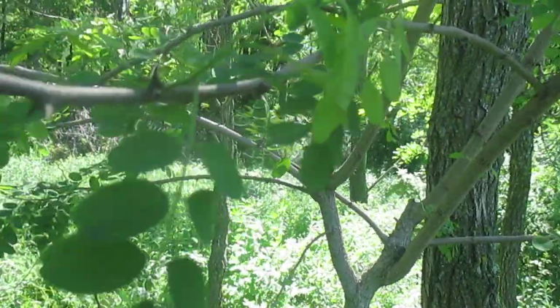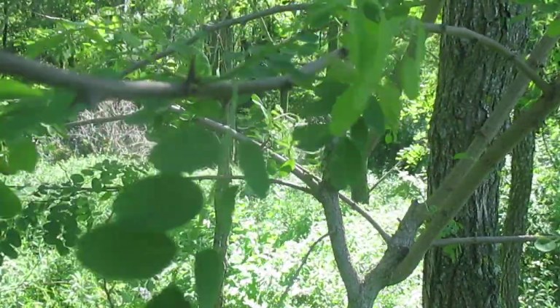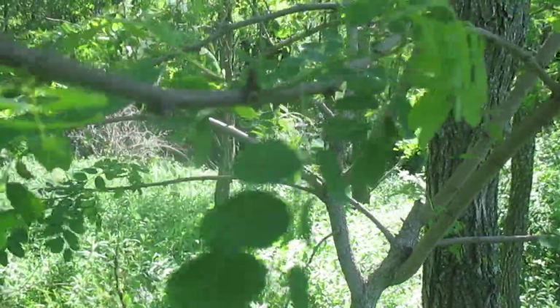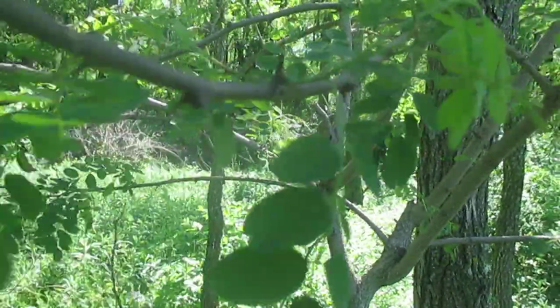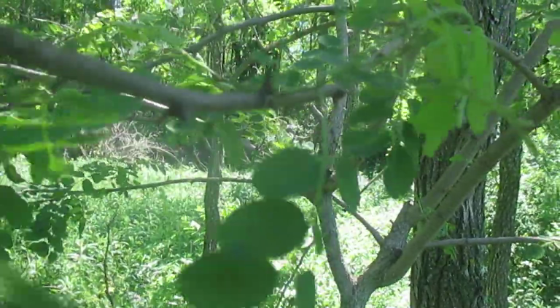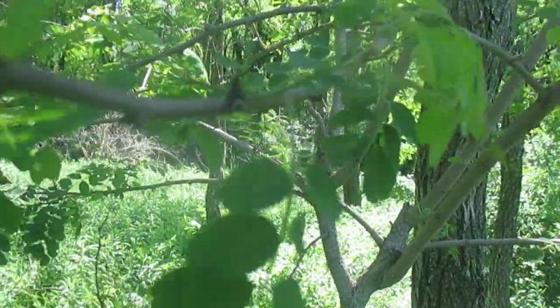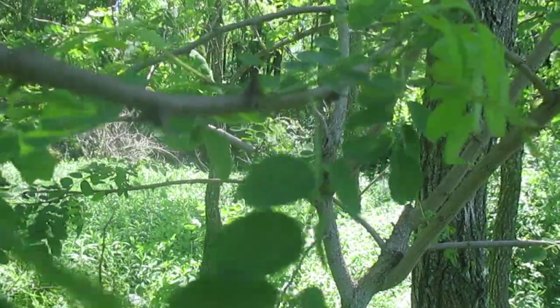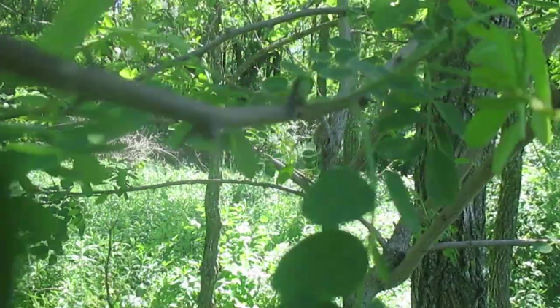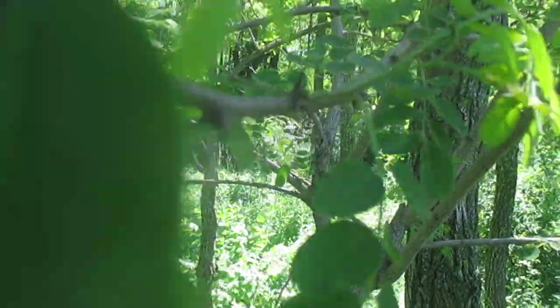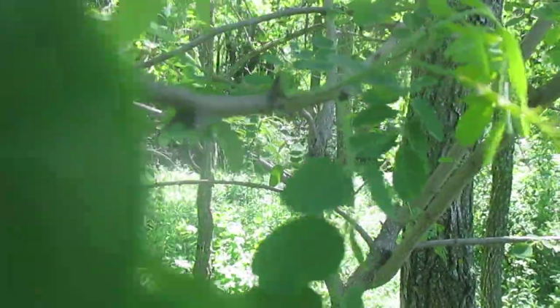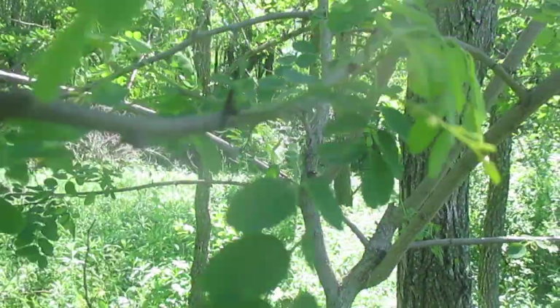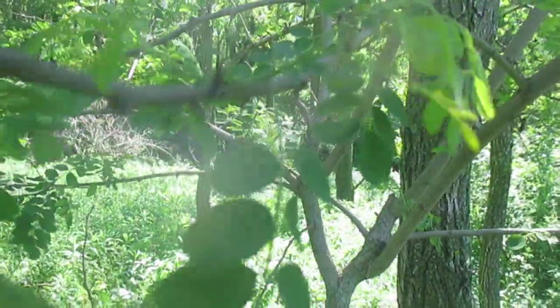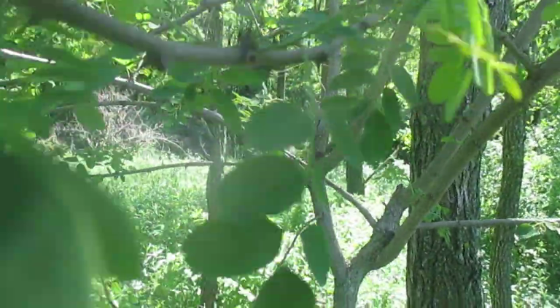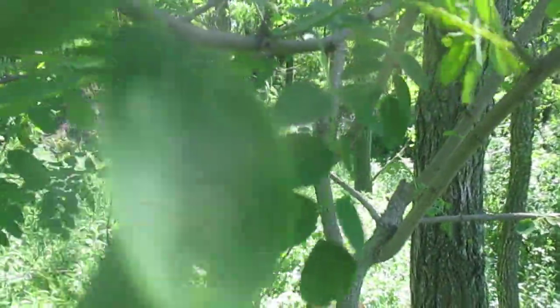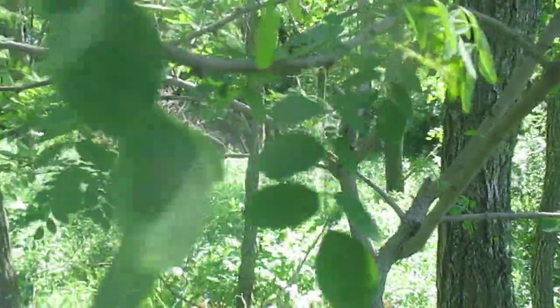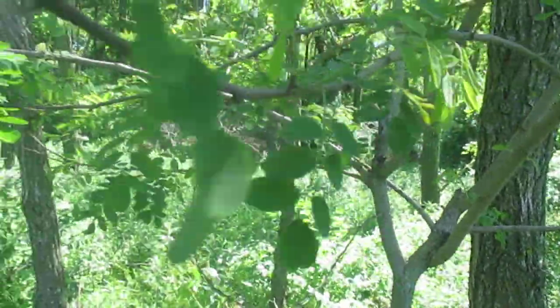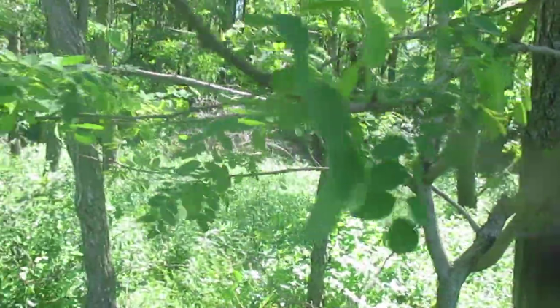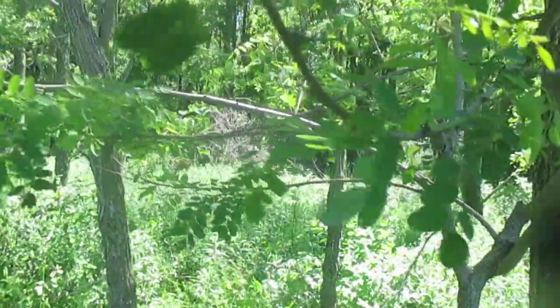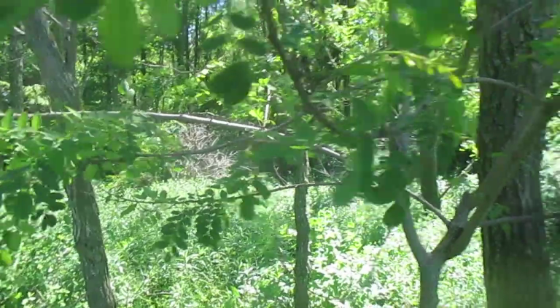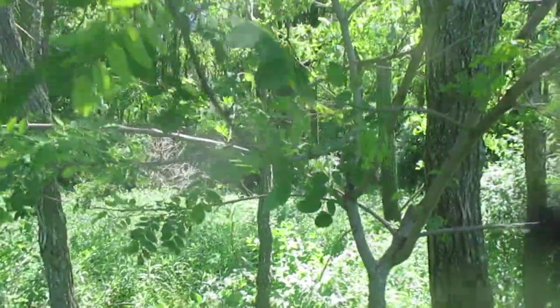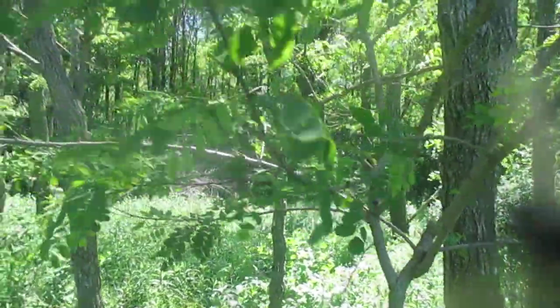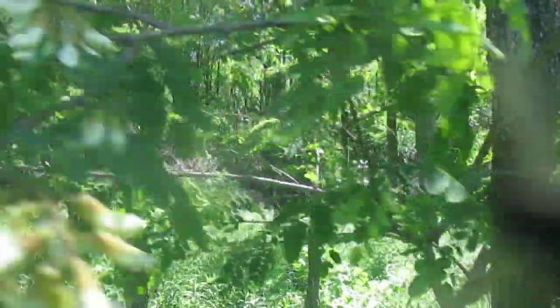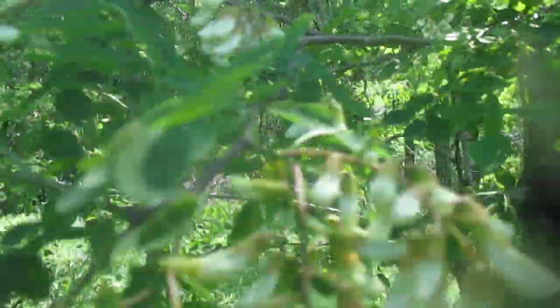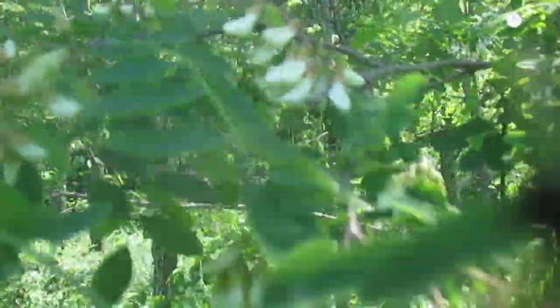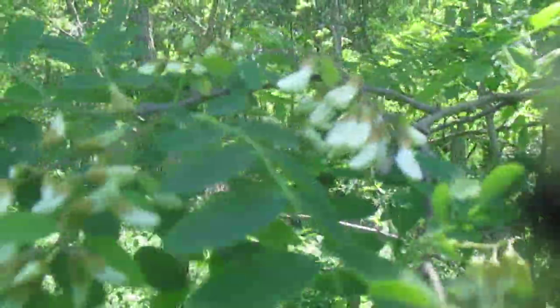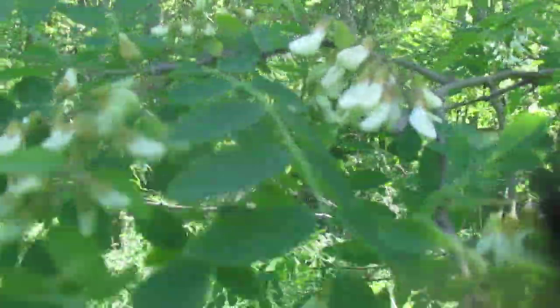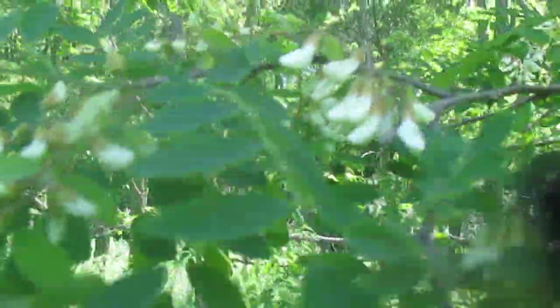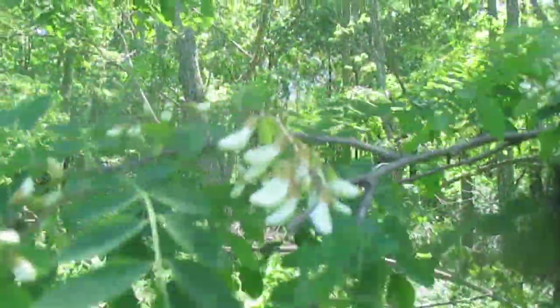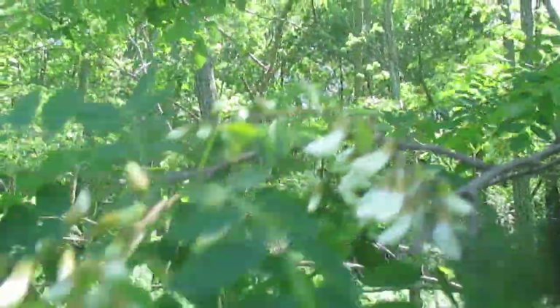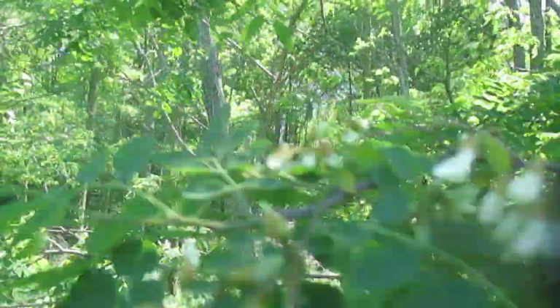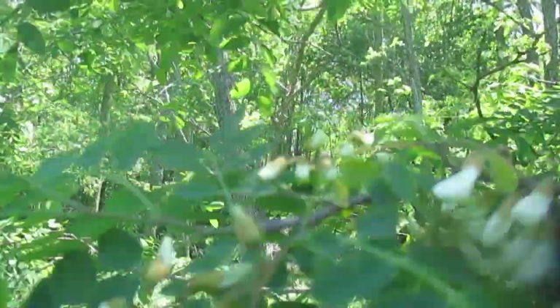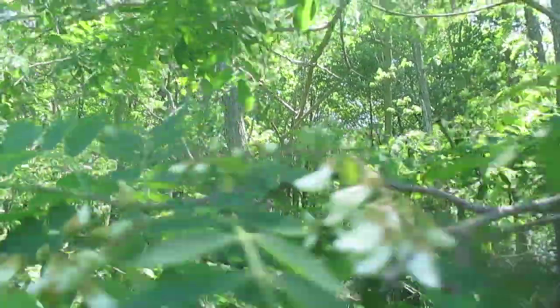It colonizes new ground and makes room for new trees to grow. If it's uncut it won't live for that long — maybe 70 to 80 years — and in the meantime you'll get something like a sugar maple forest developing underneath. Let's take one more look at those flowers.